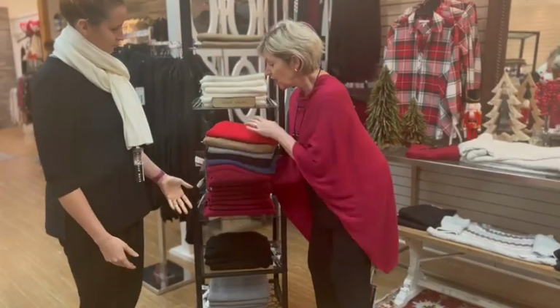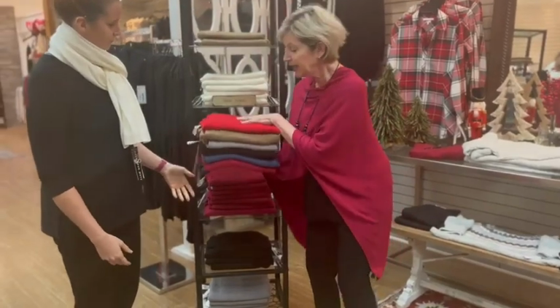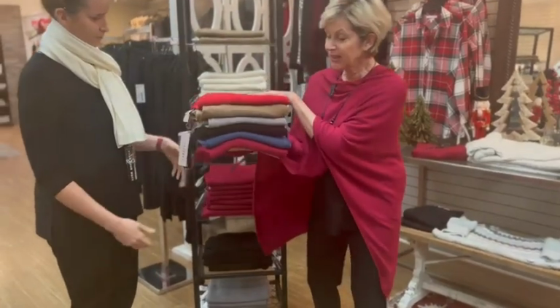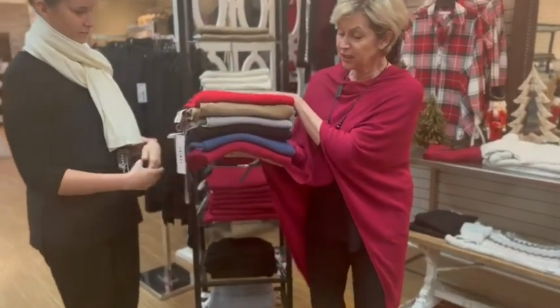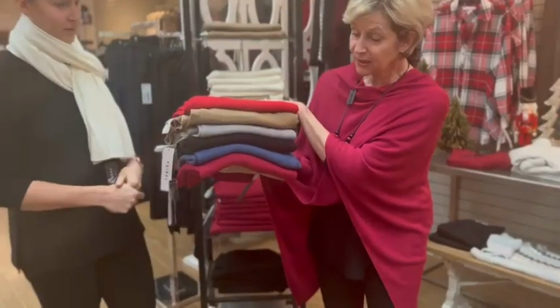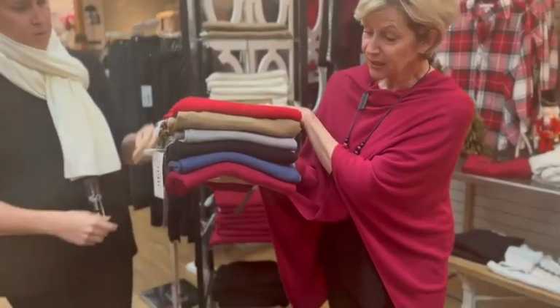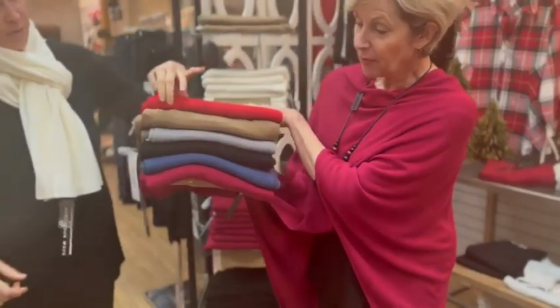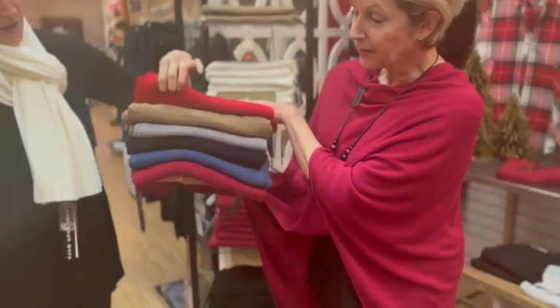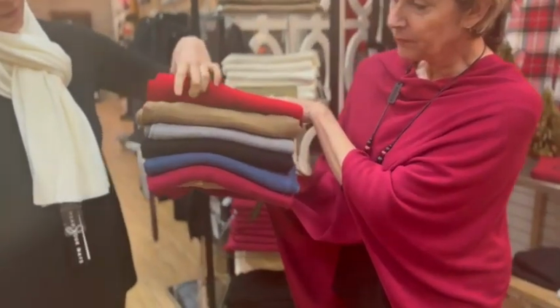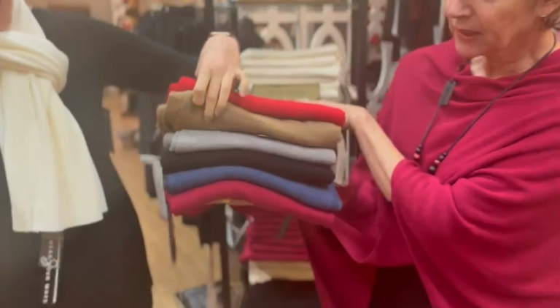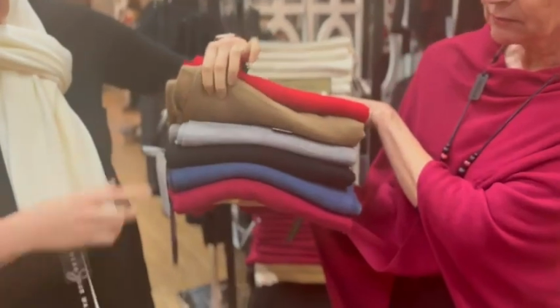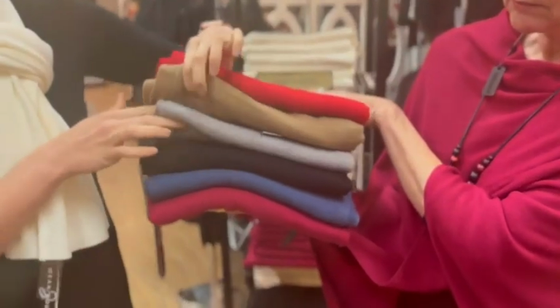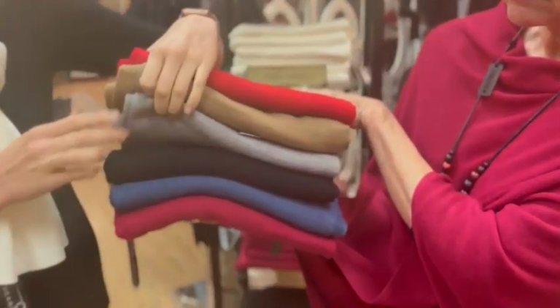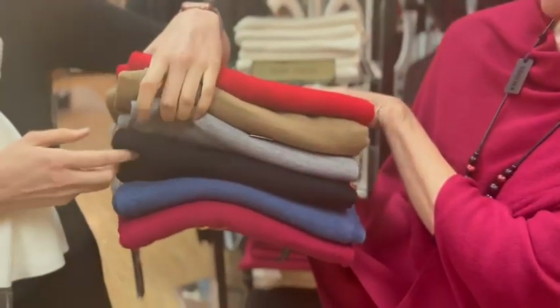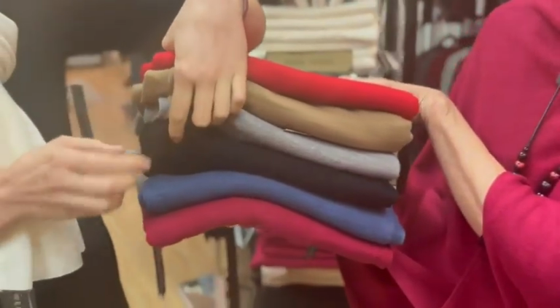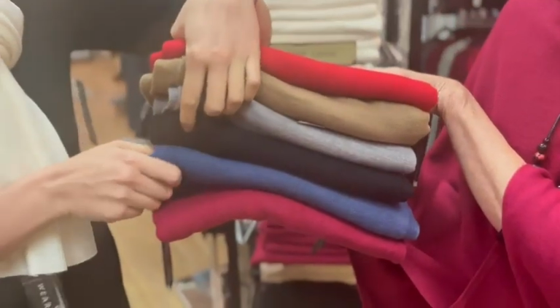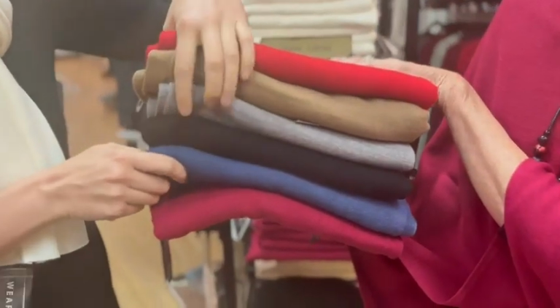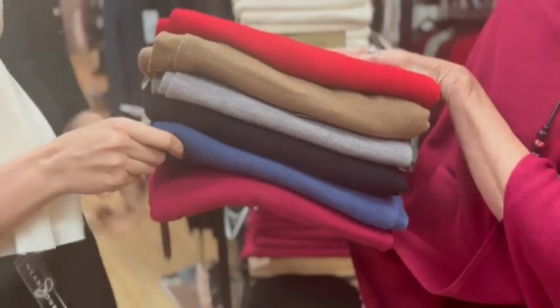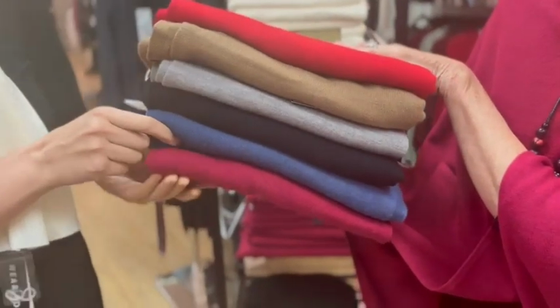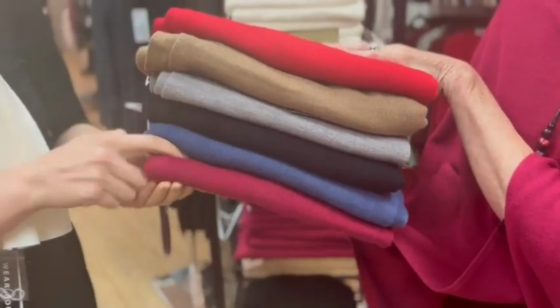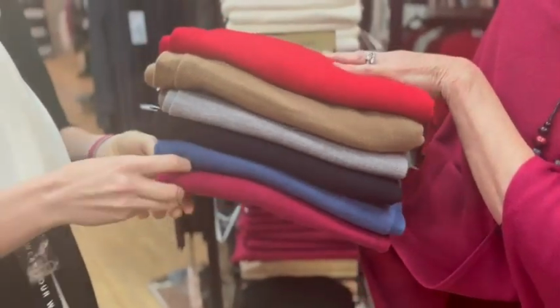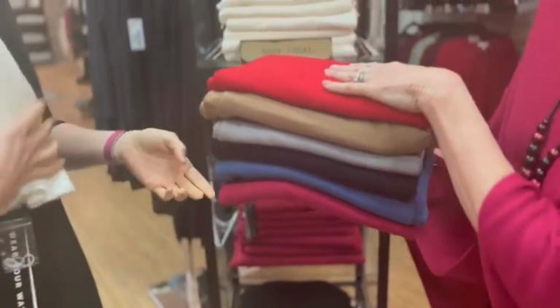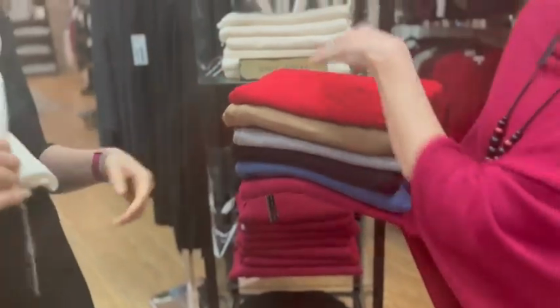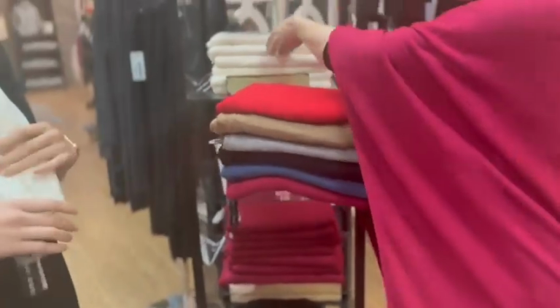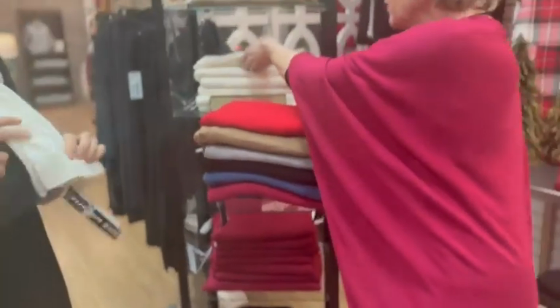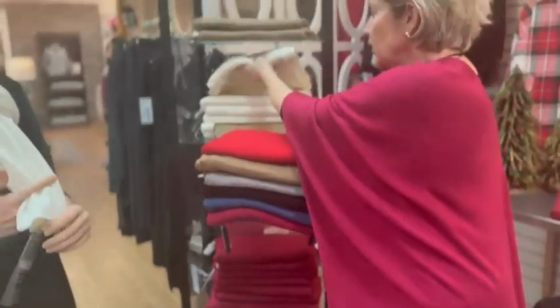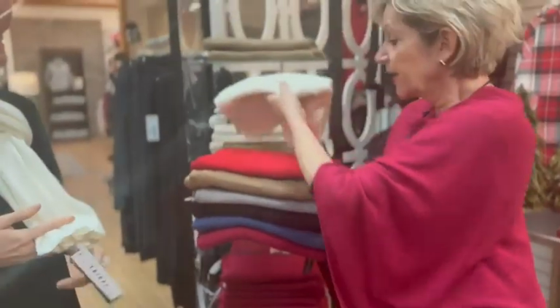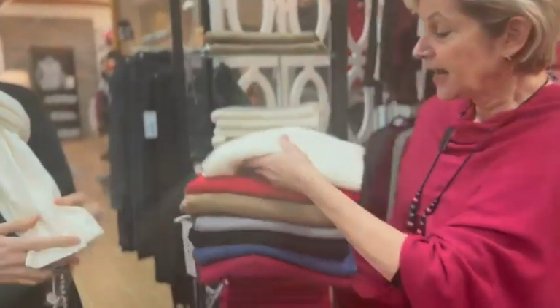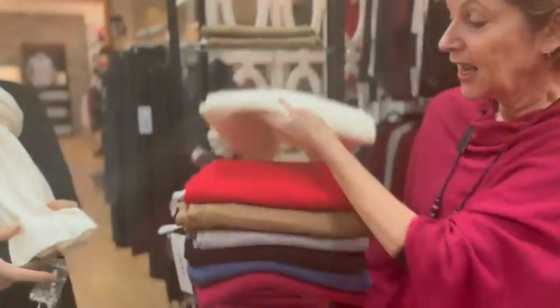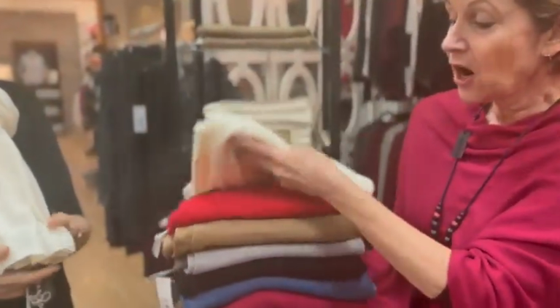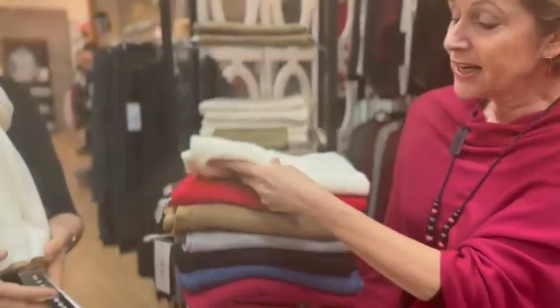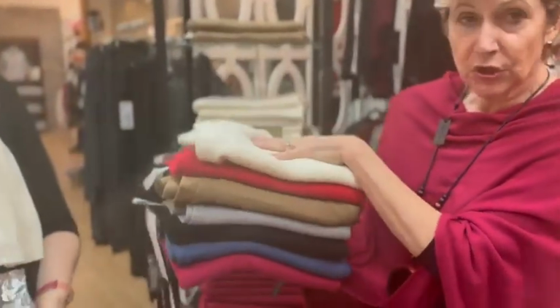Let's have Joe bring the camera nice and close. So we've got red, camel, gray, black, lake blue, magenta, and then the cream — and the cream that you're wearing. Yes, they are running out the door.